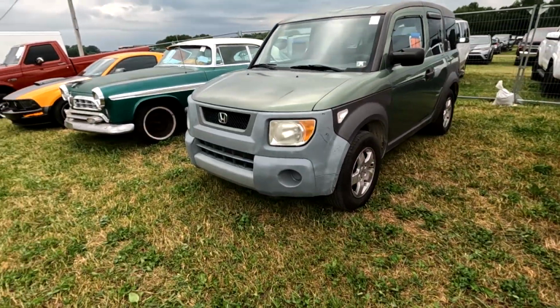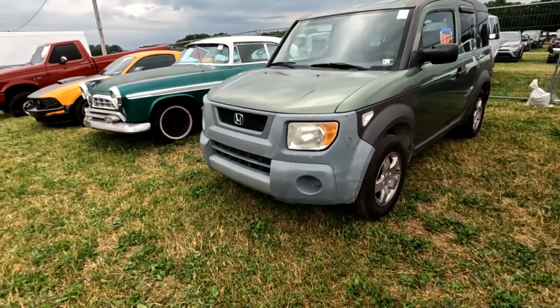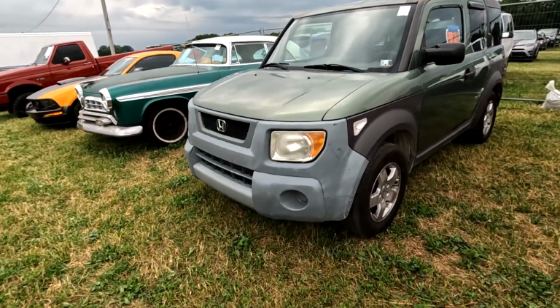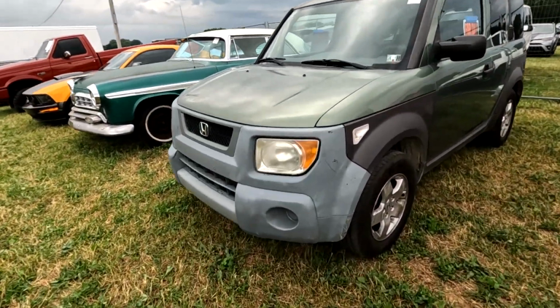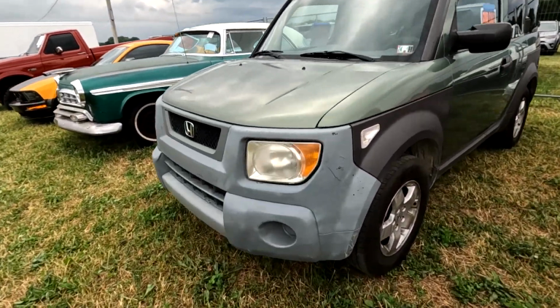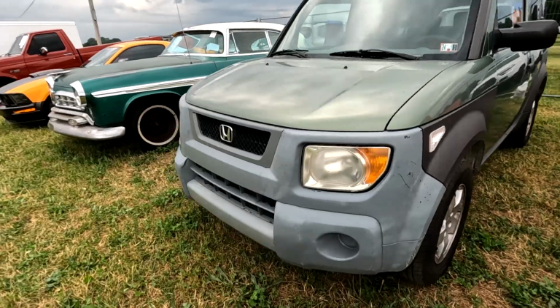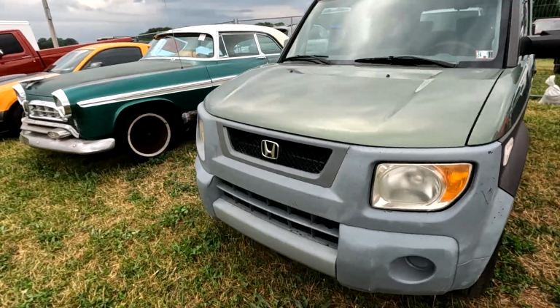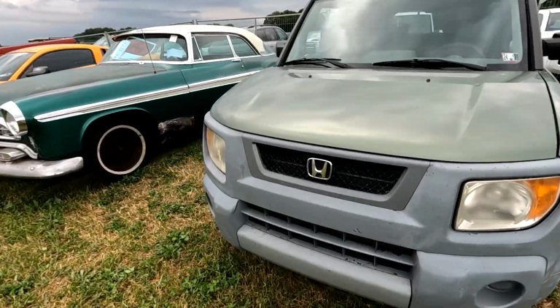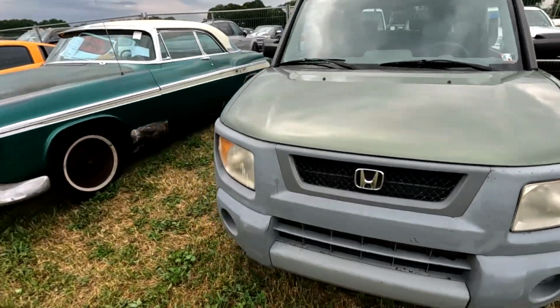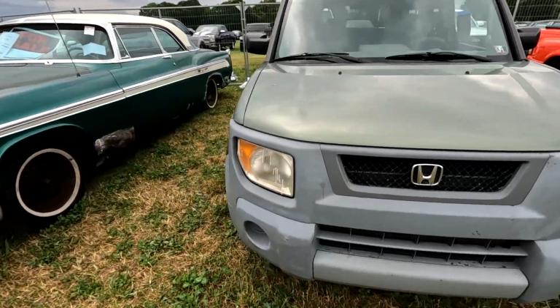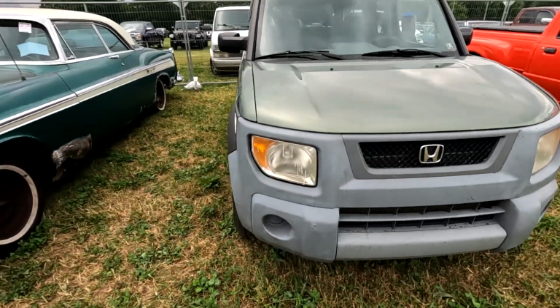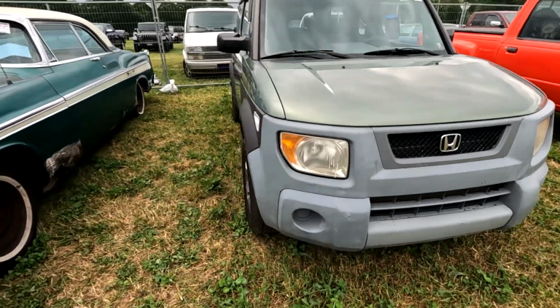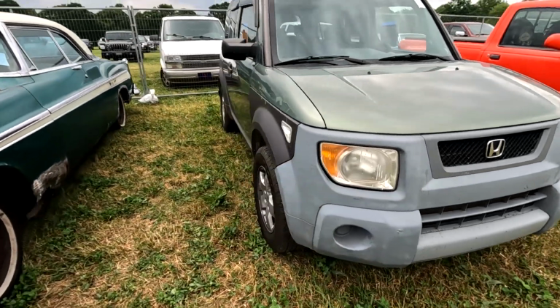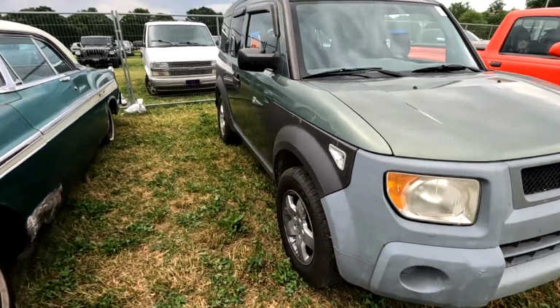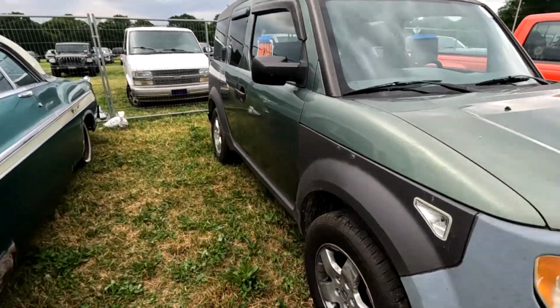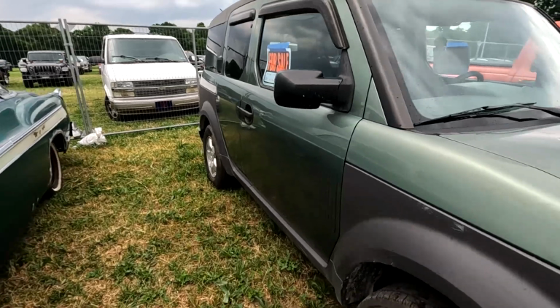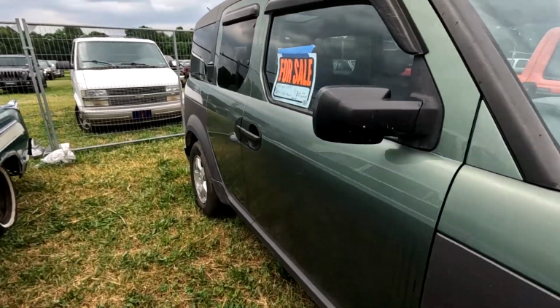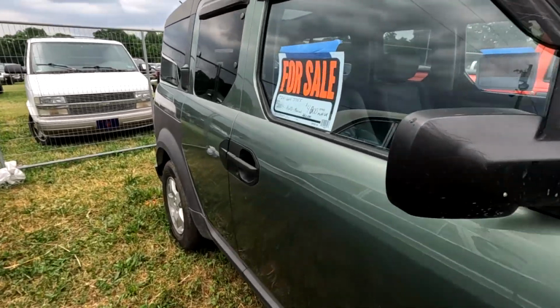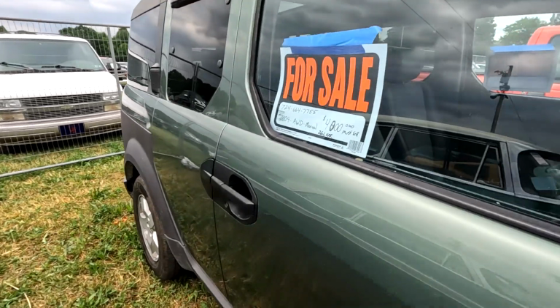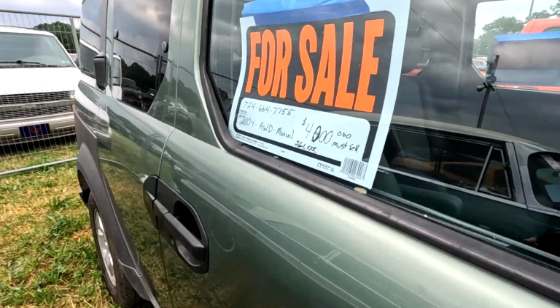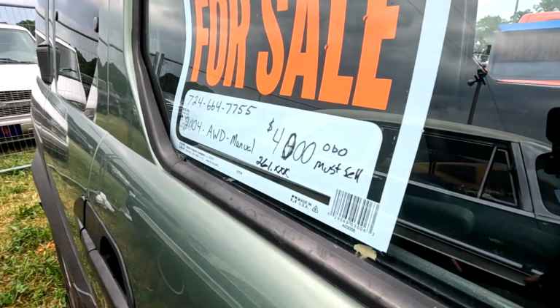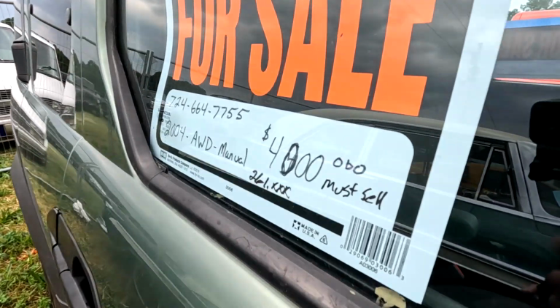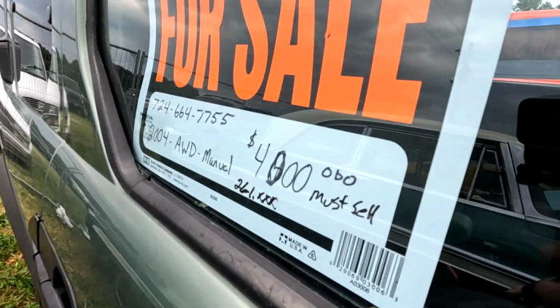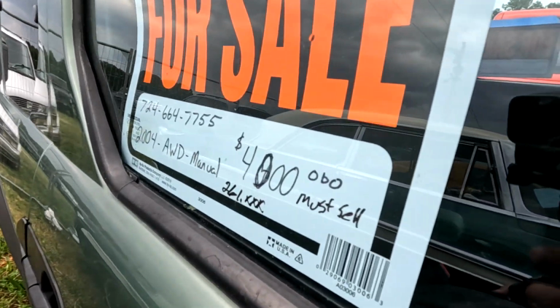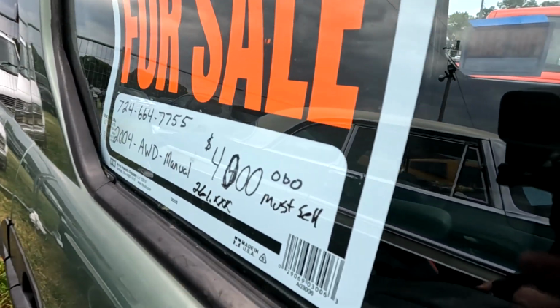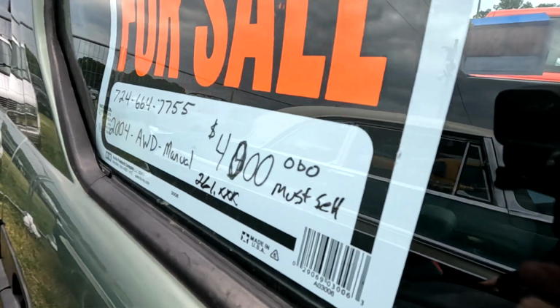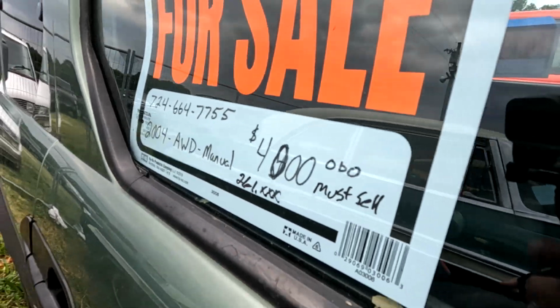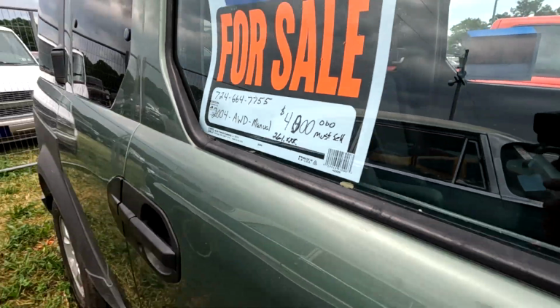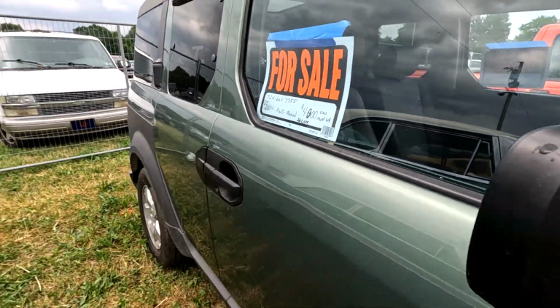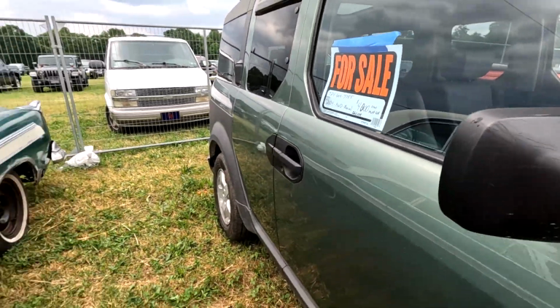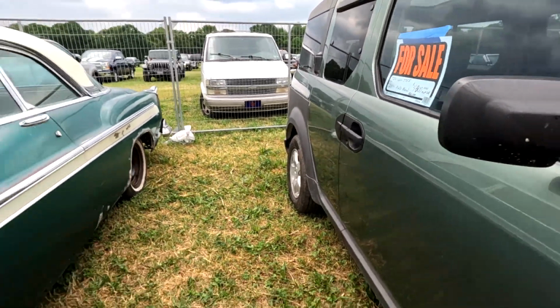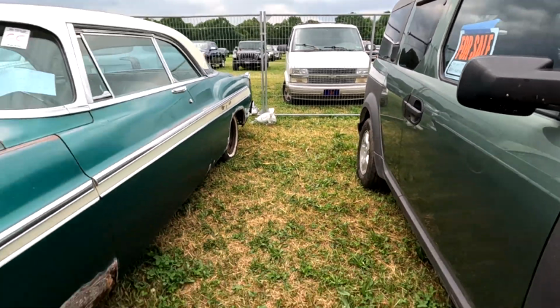Honda Element — these are actually great utility vehicles. 4,000 dollars, must sell. 261k miles — well, it's just getting broken in.